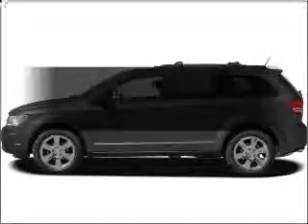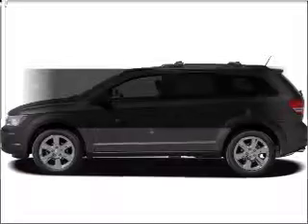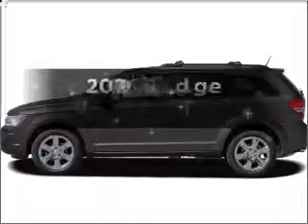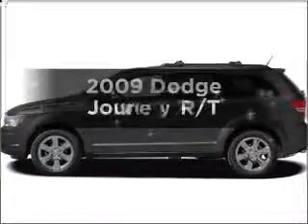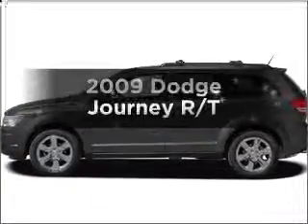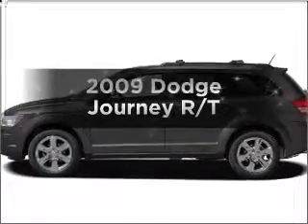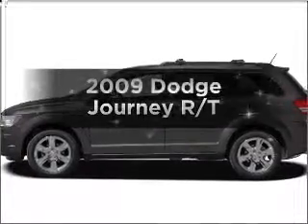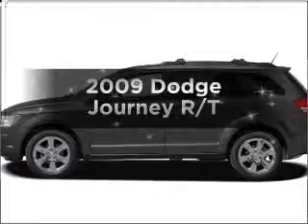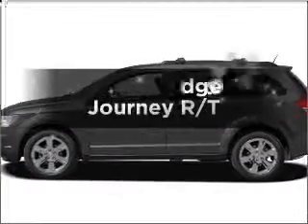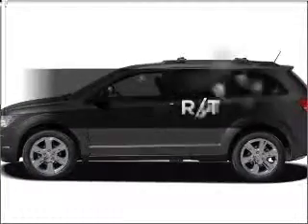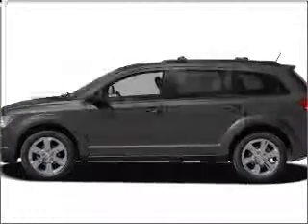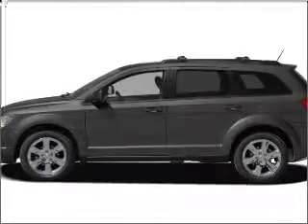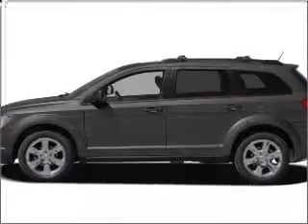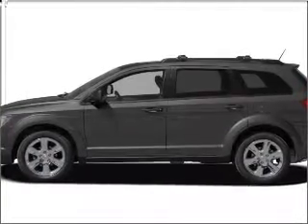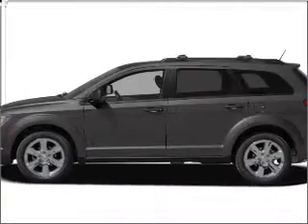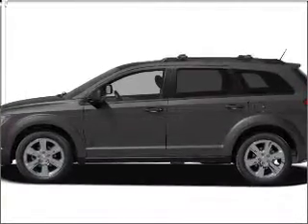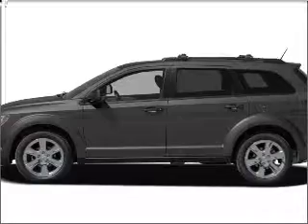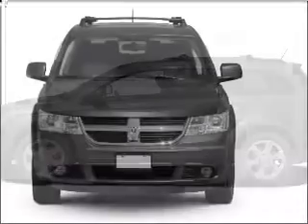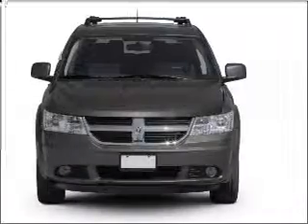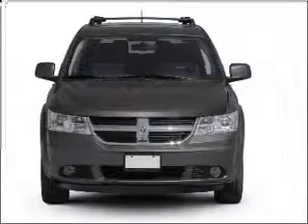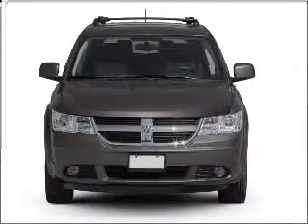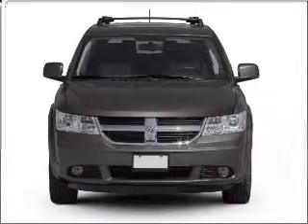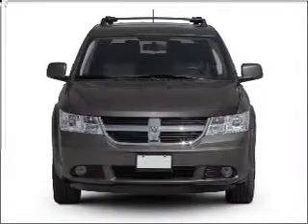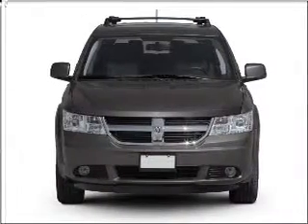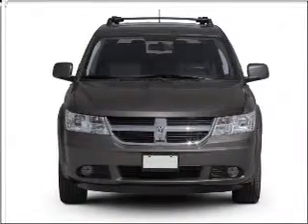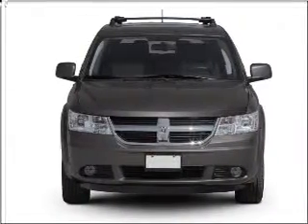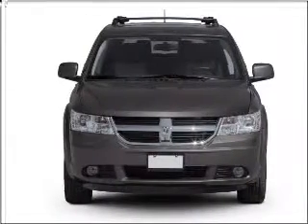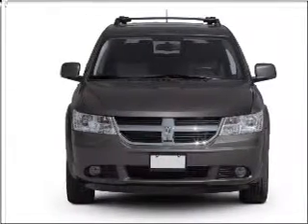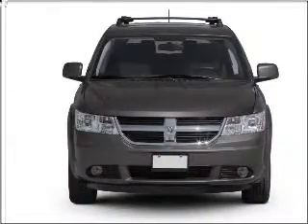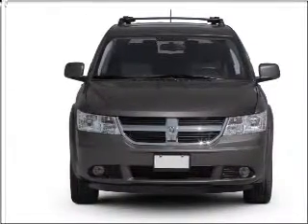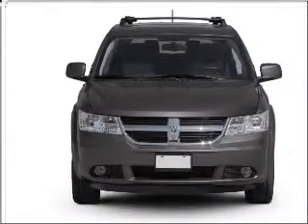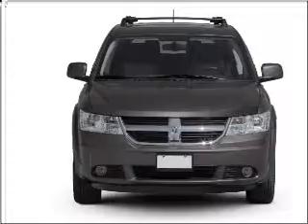Check out this 2009 Dodge Journey. Everything you need under one roof with this great vehicle, with a reliable six-cylinder engine that responds smoothly to its automatic transmission.